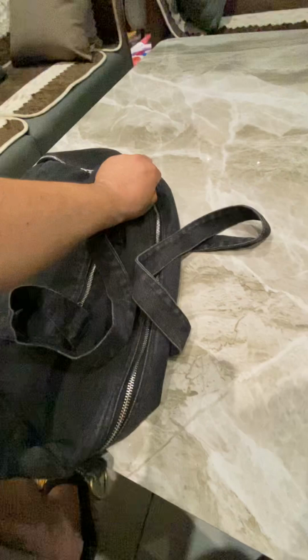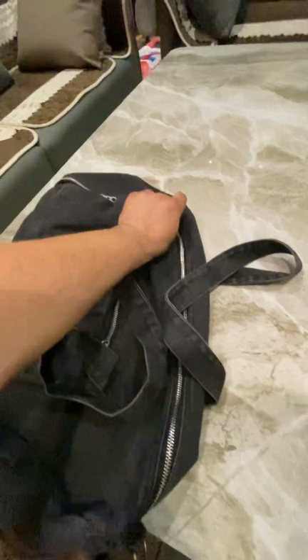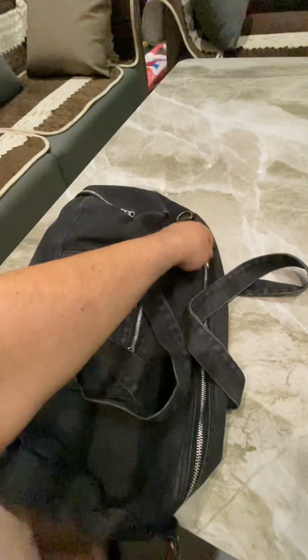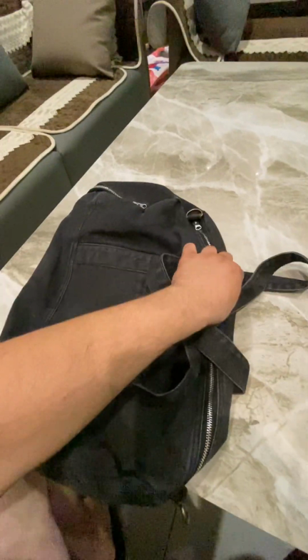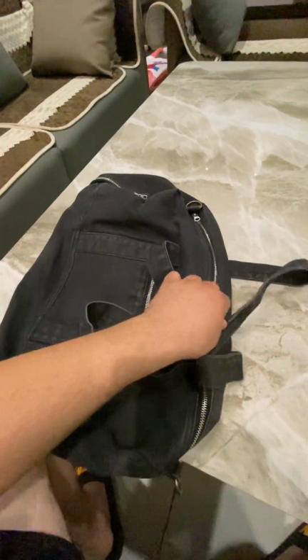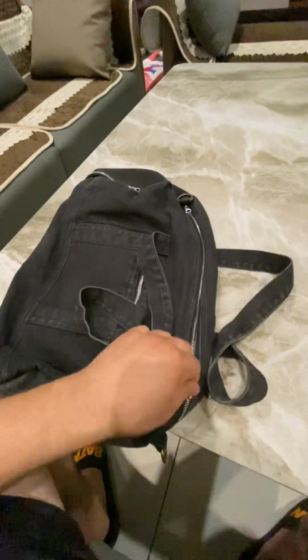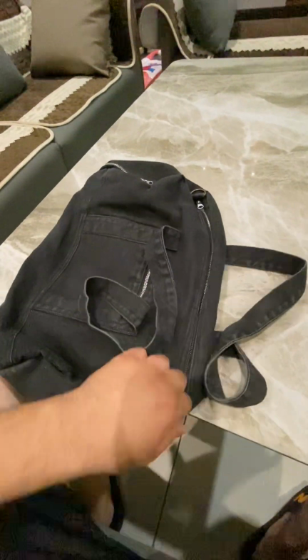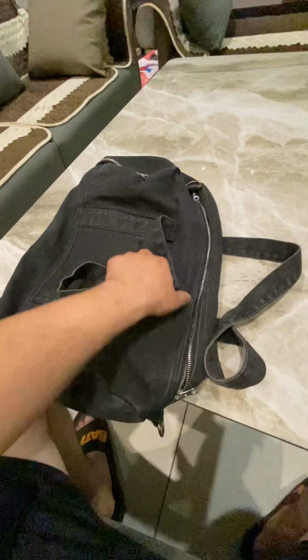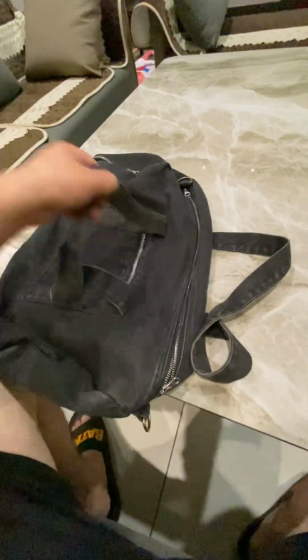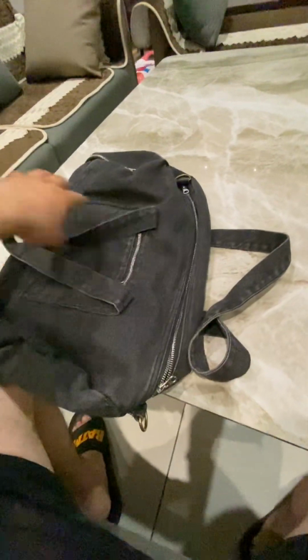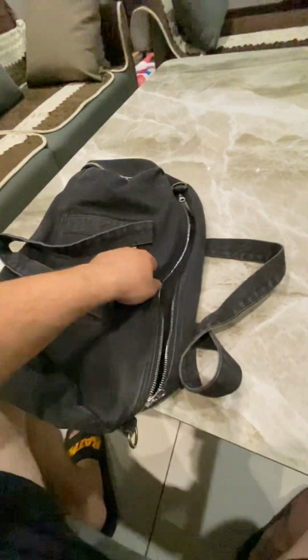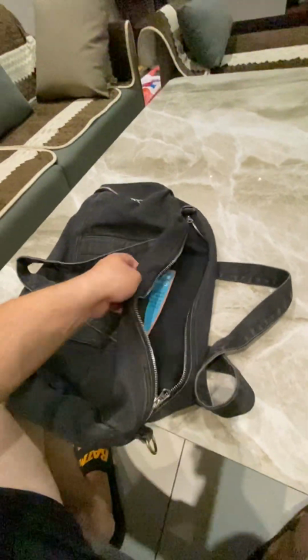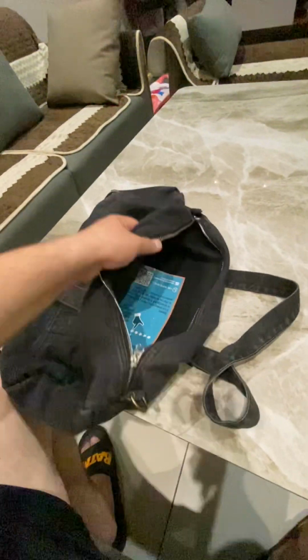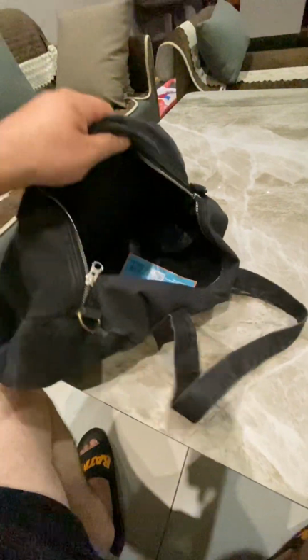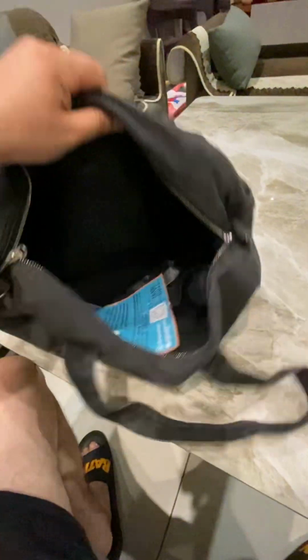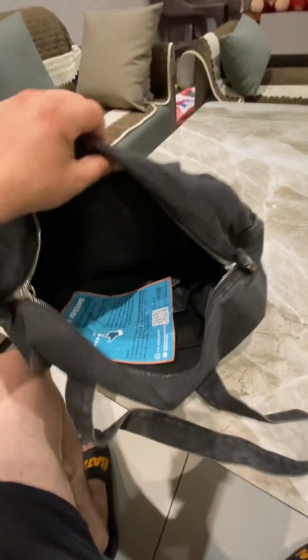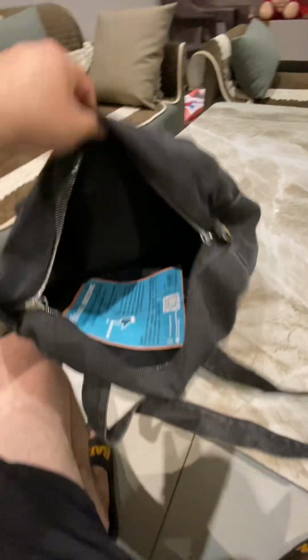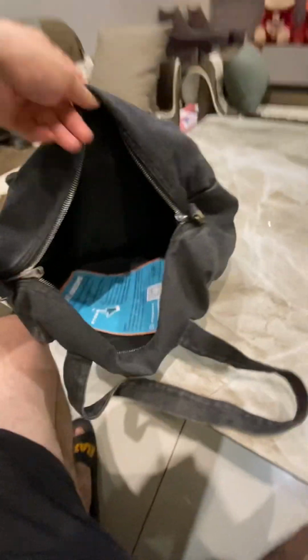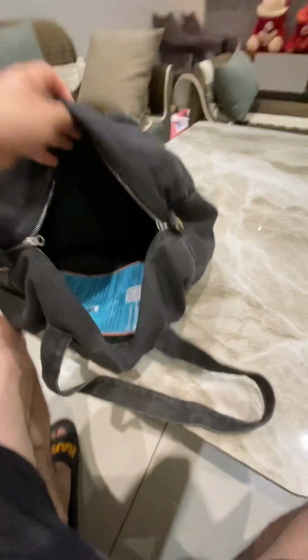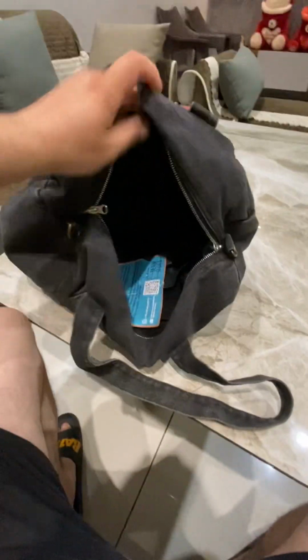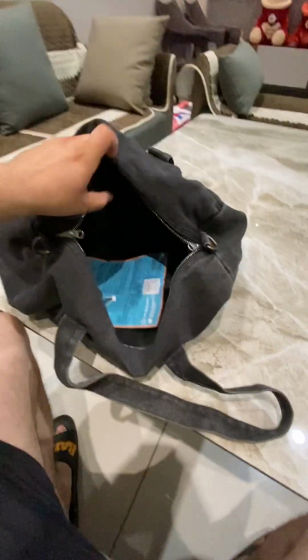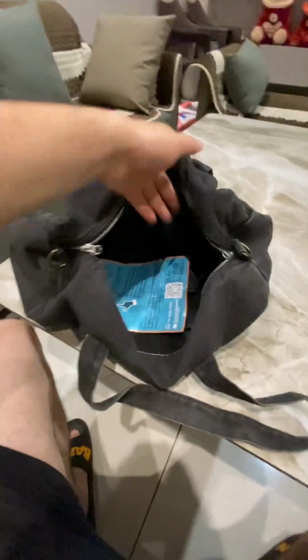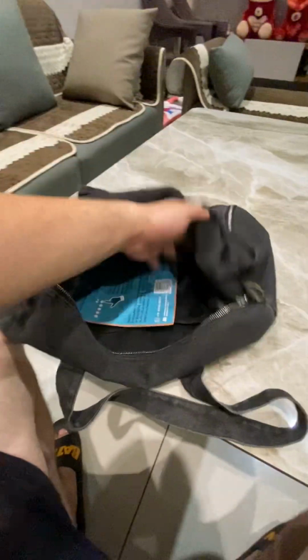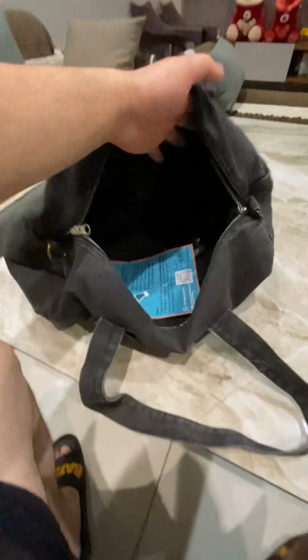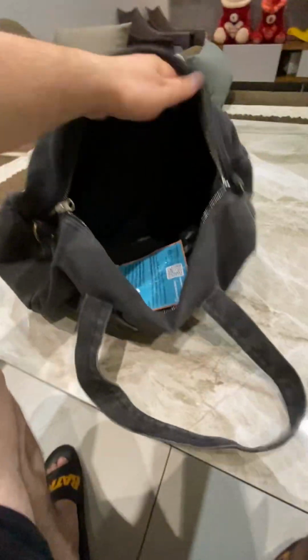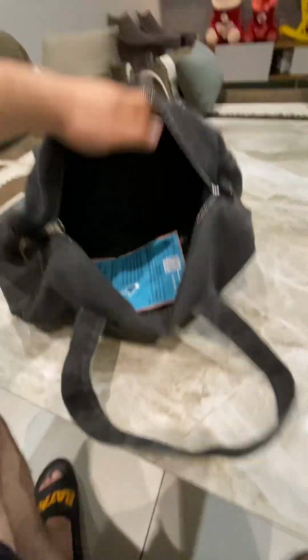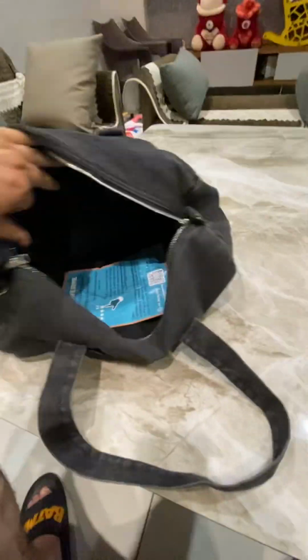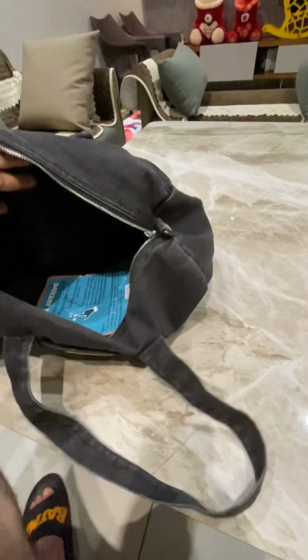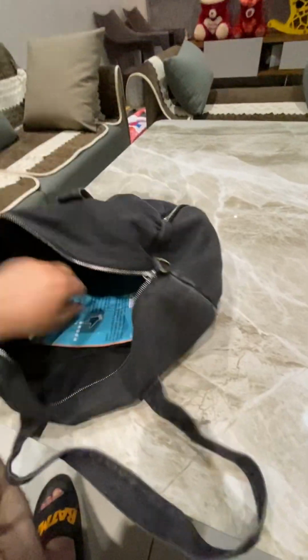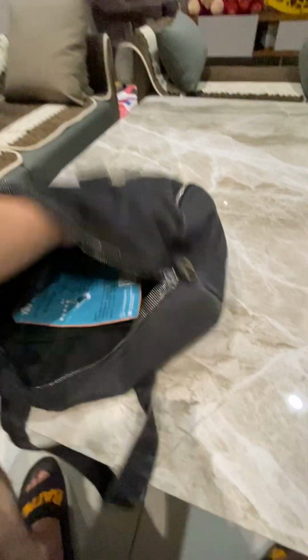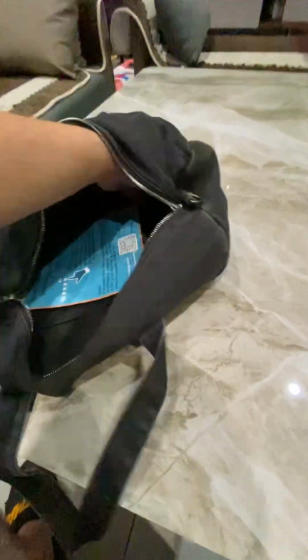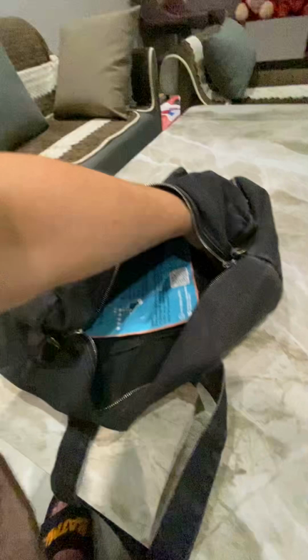Let me open the main compartment of it and let me show you. Wow, it's huge. It's very big and spacious.